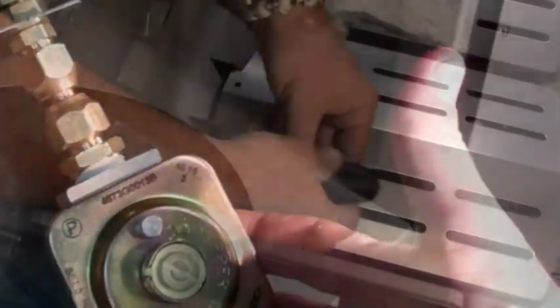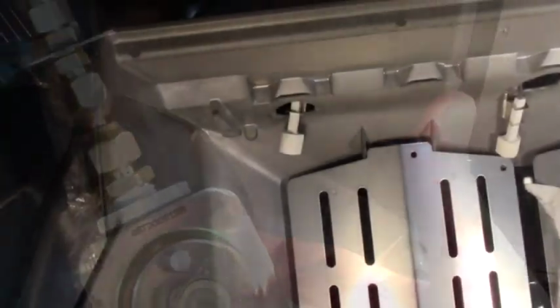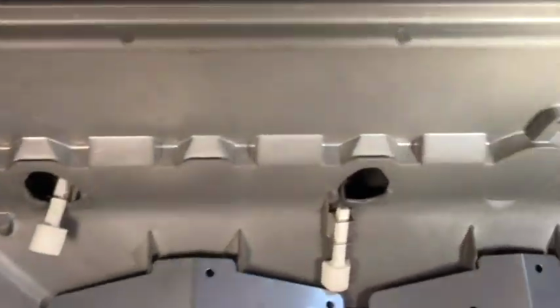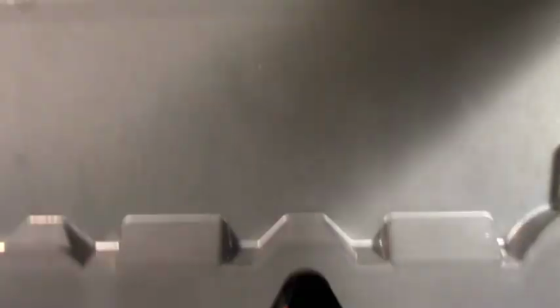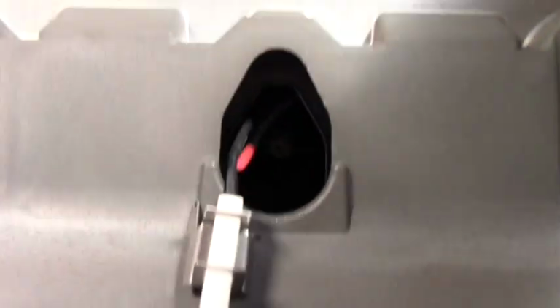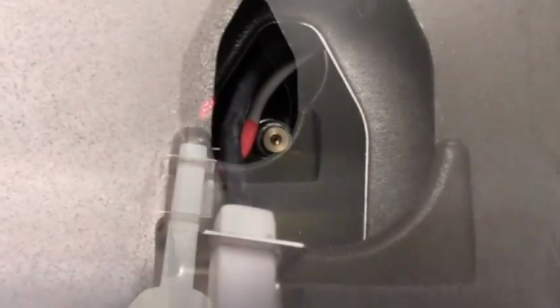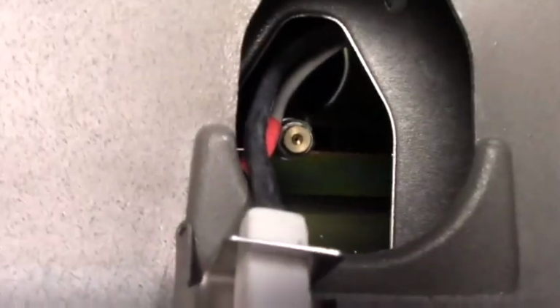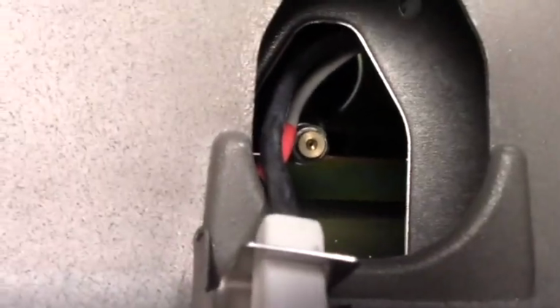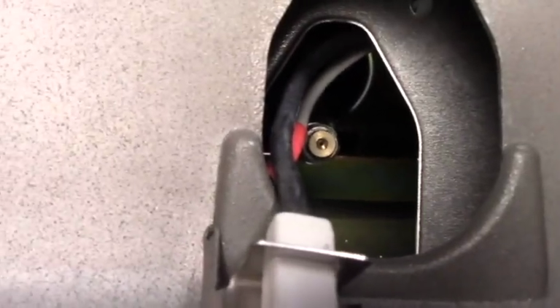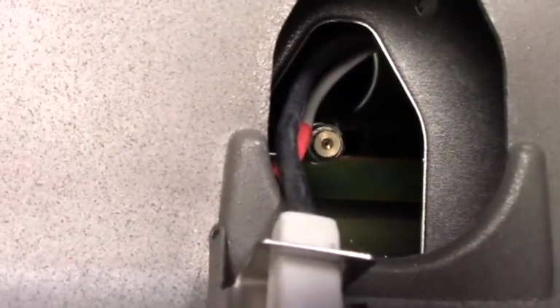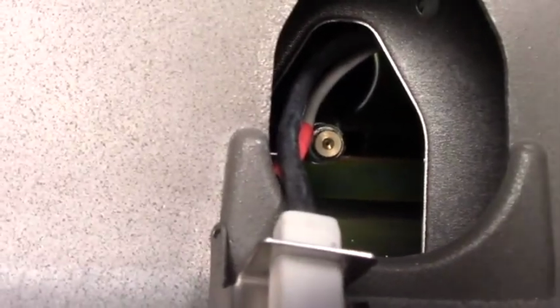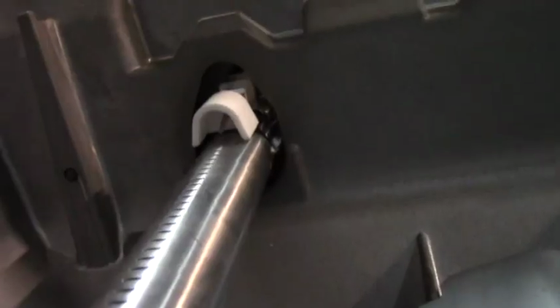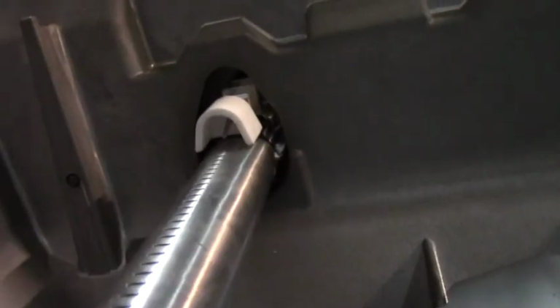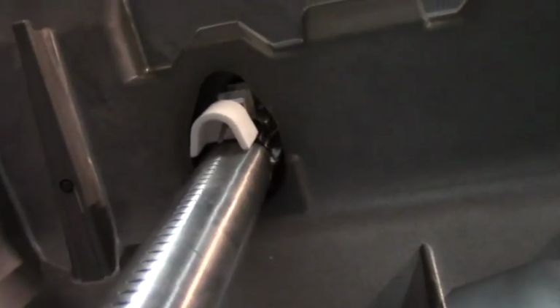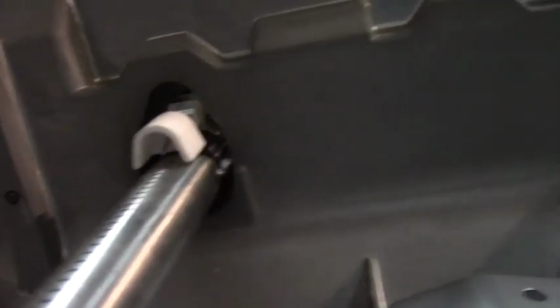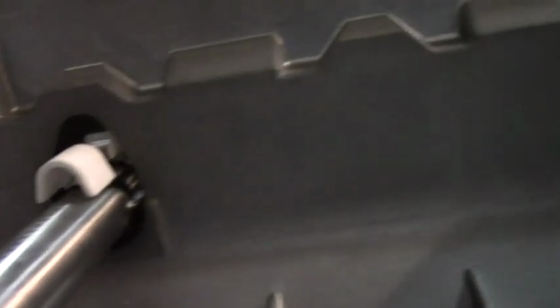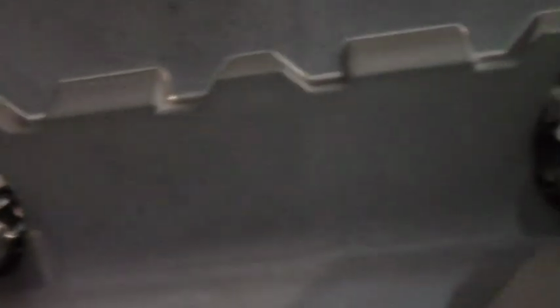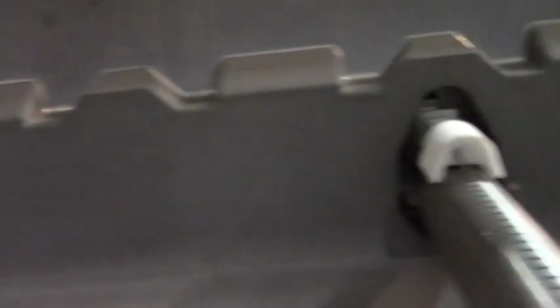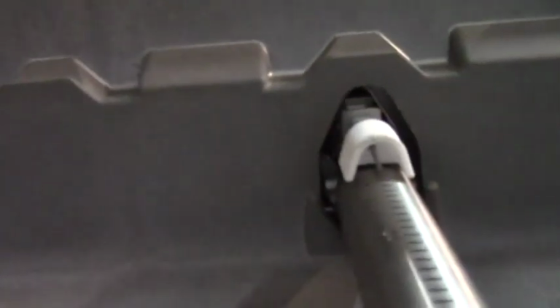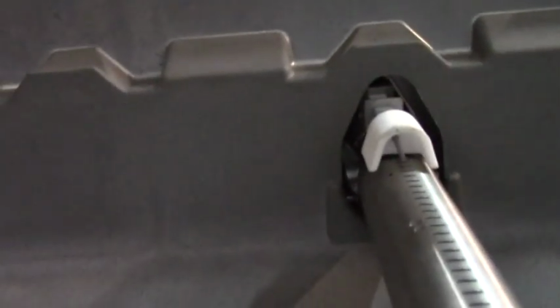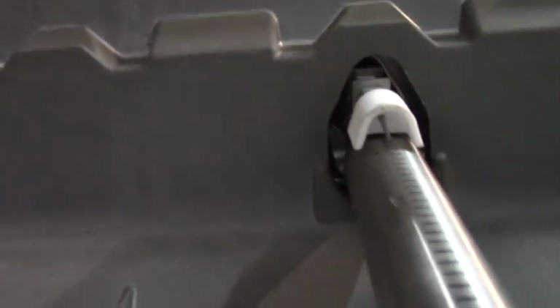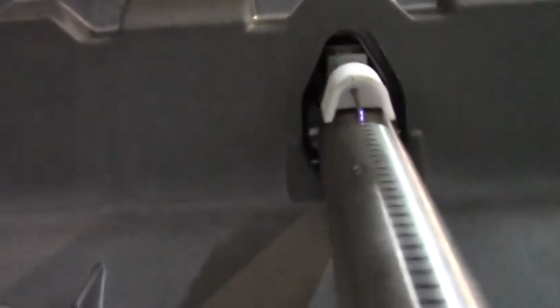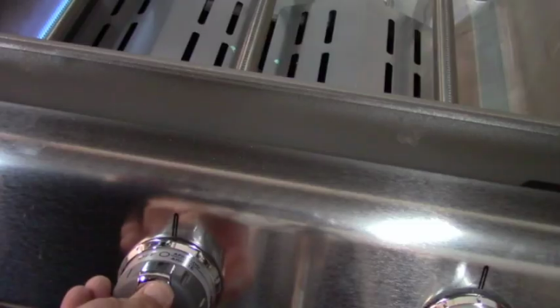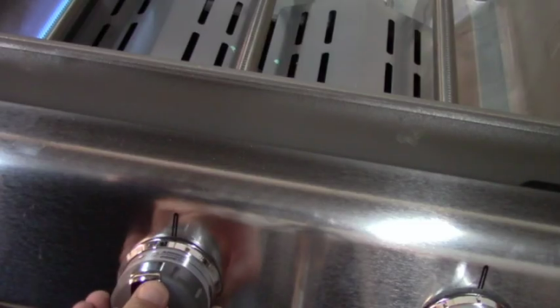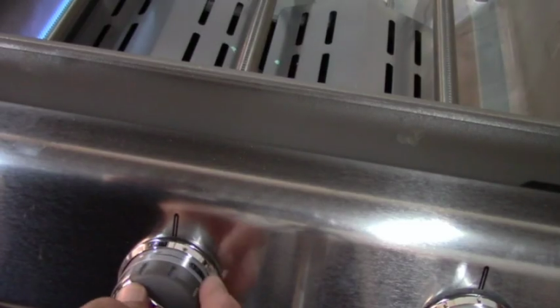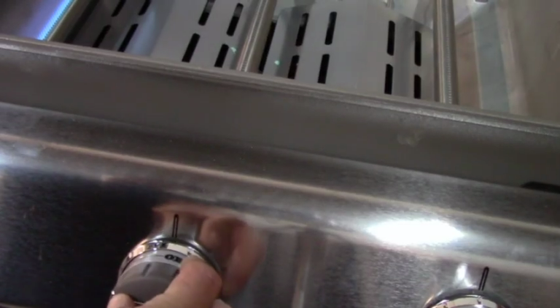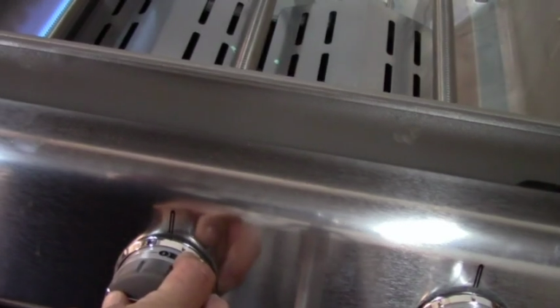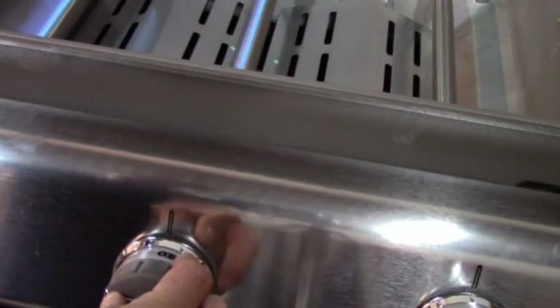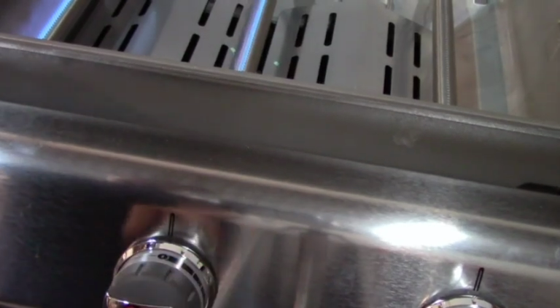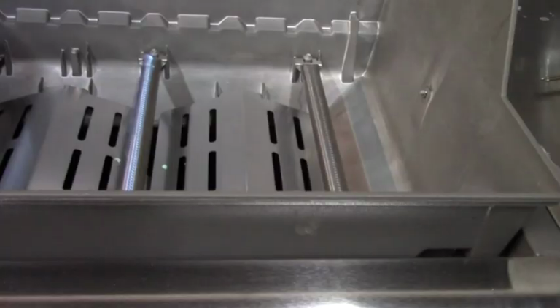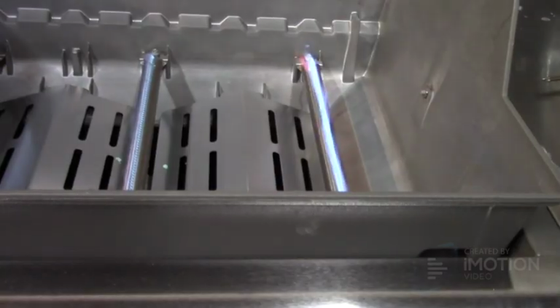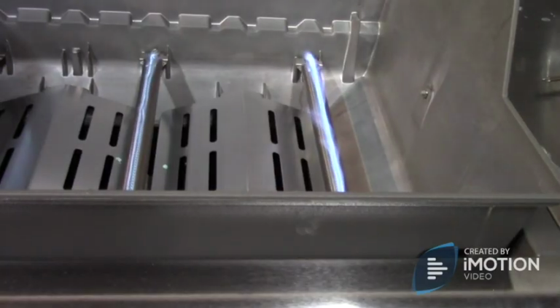With new orifices installed and all connections checked for leaks, igniters clip back to burners. Adjusting air shutters results in perfect ignition and flame patterns.